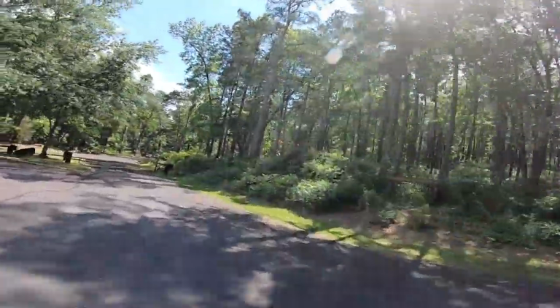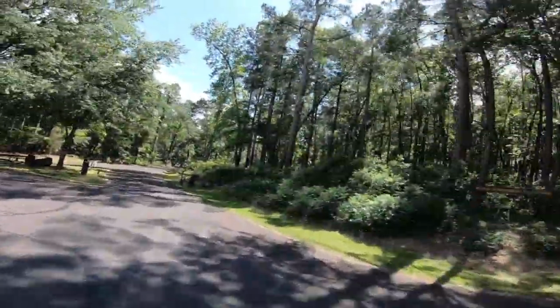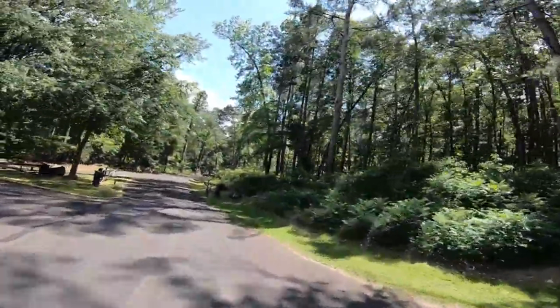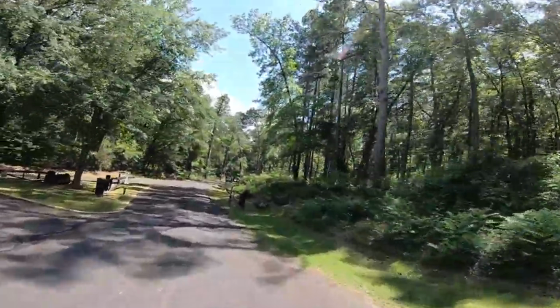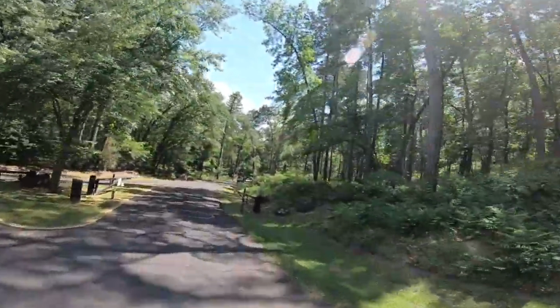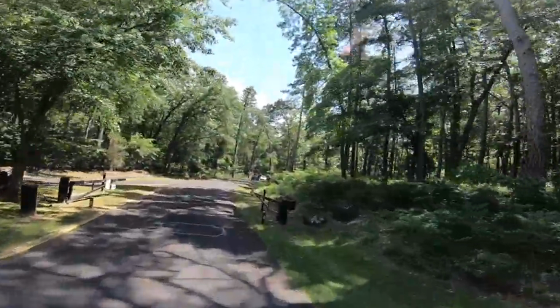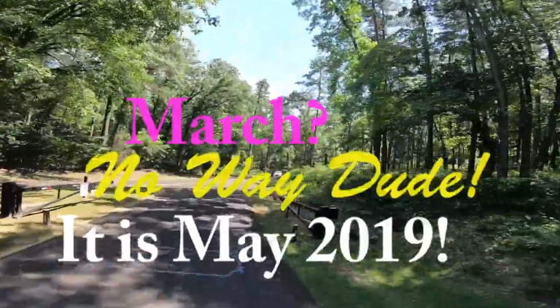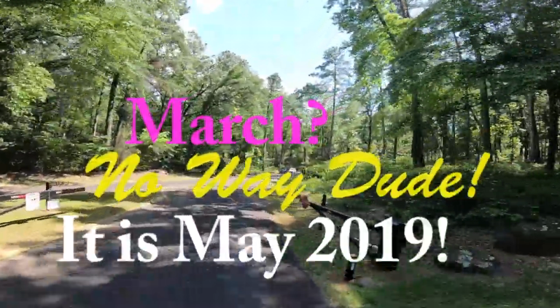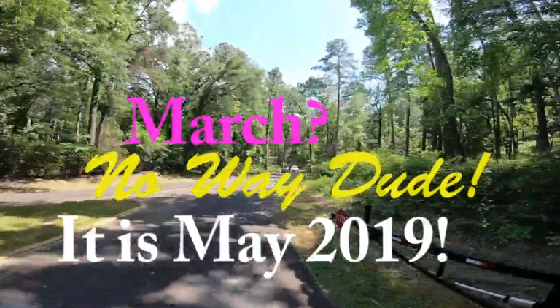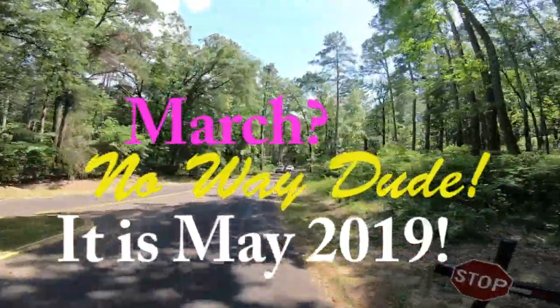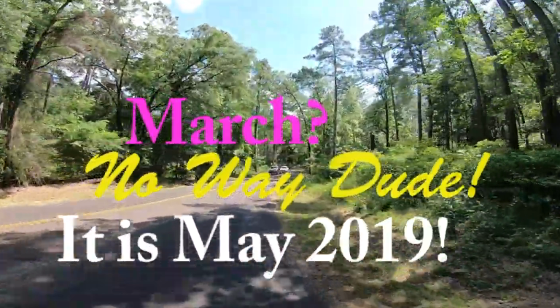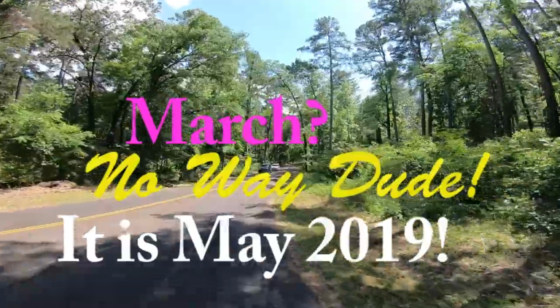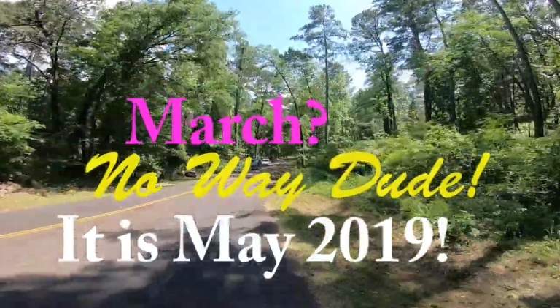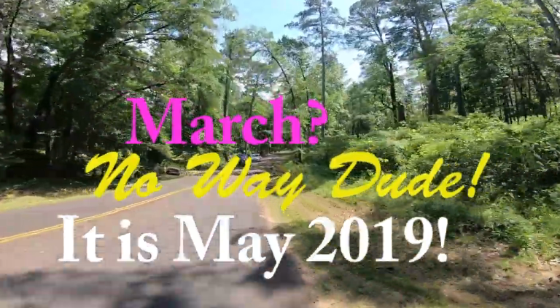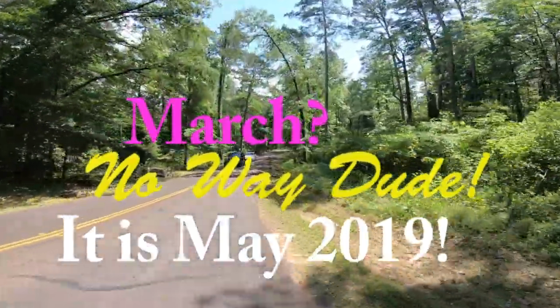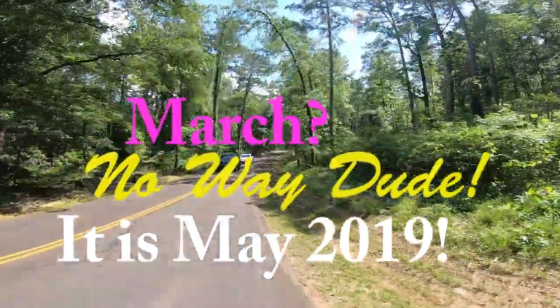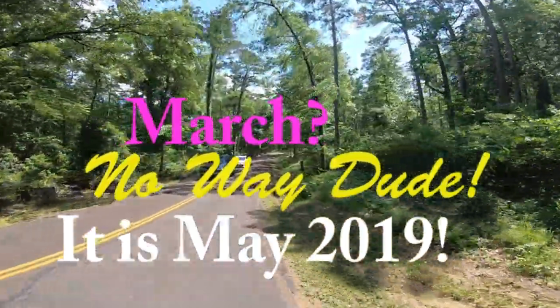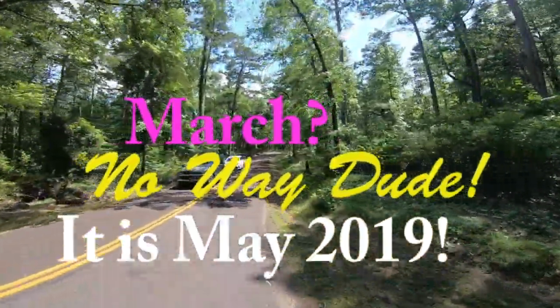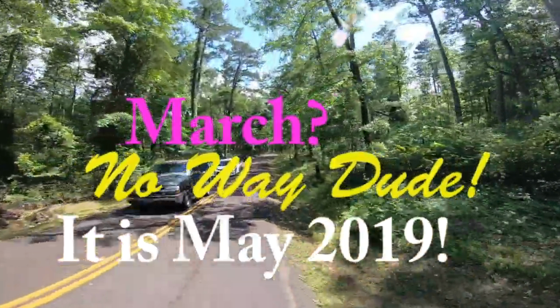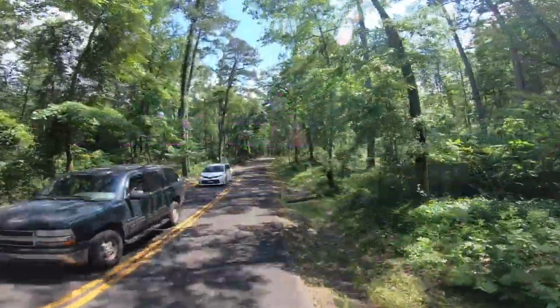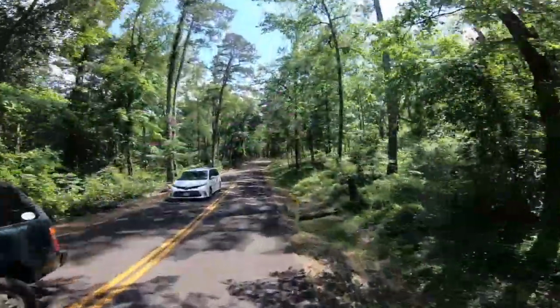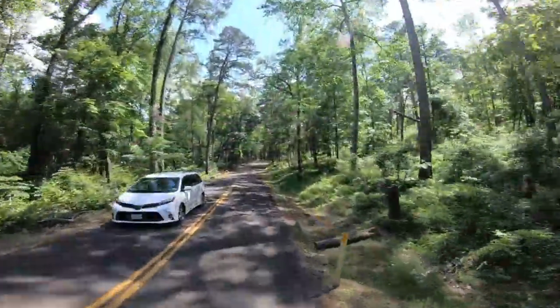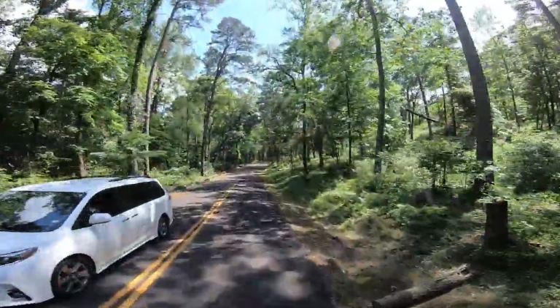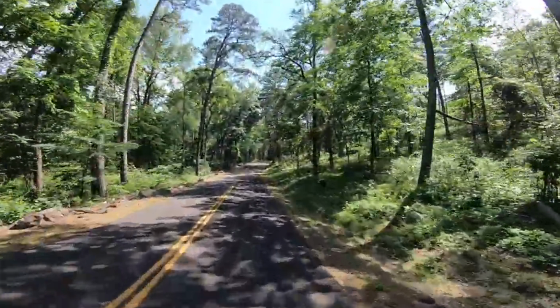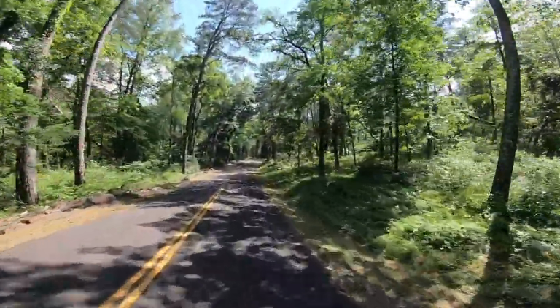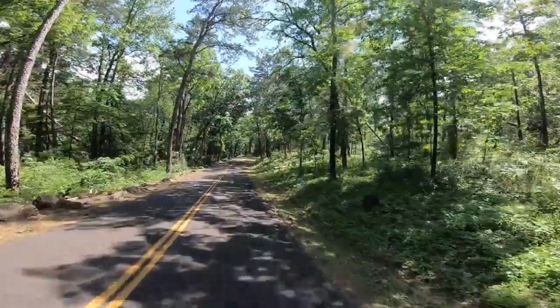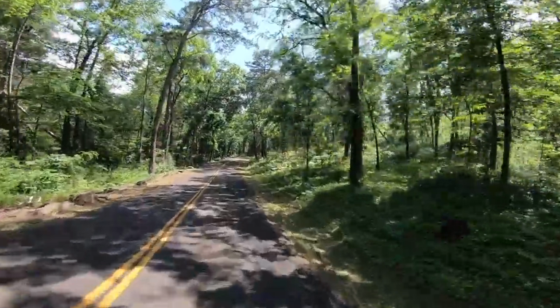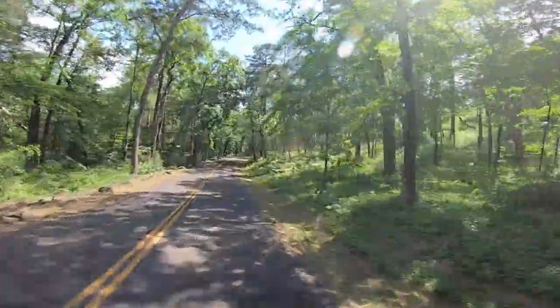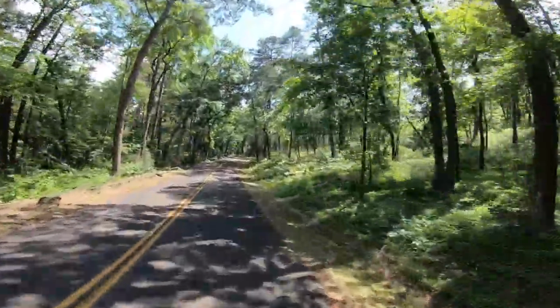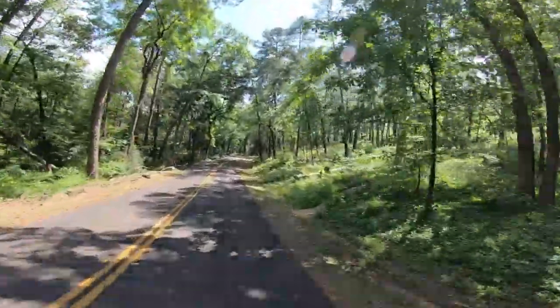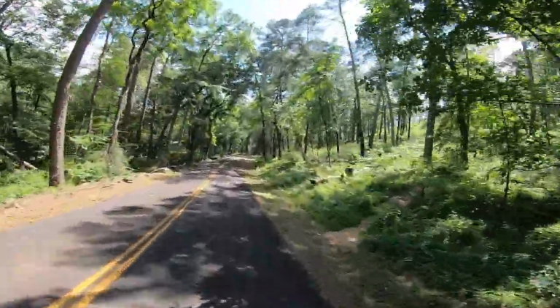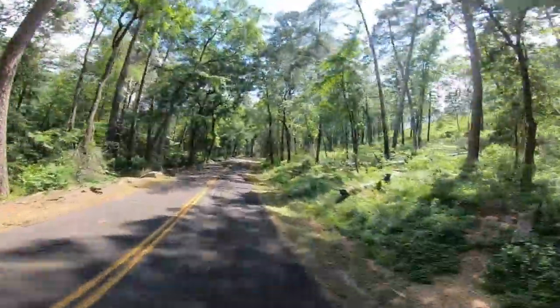It is March 17, 2019. Oh, it's just such a beautiful day.